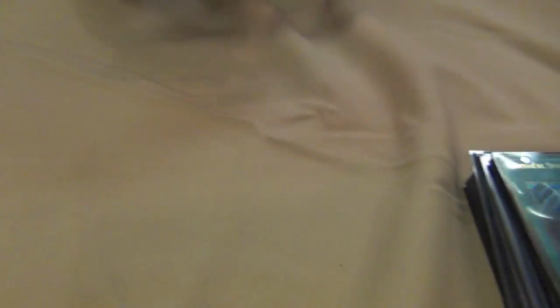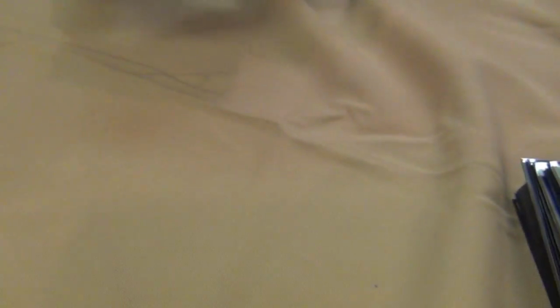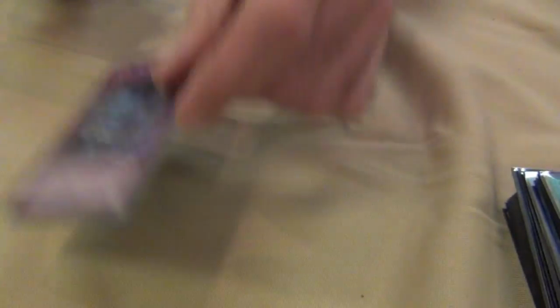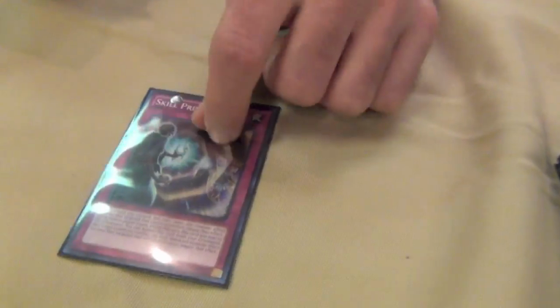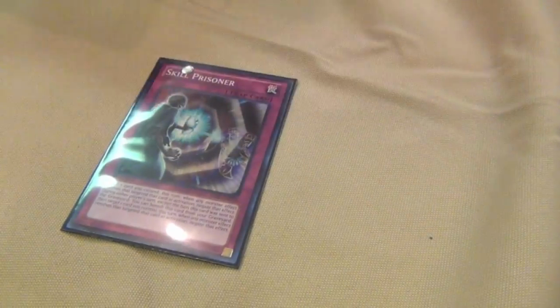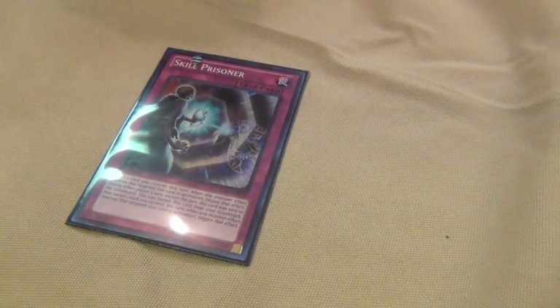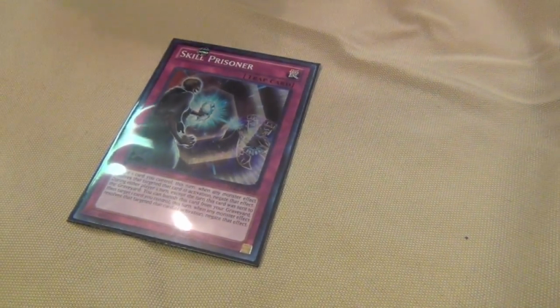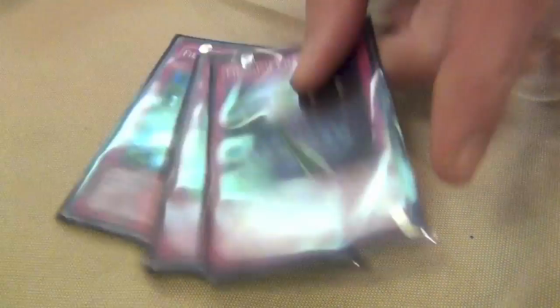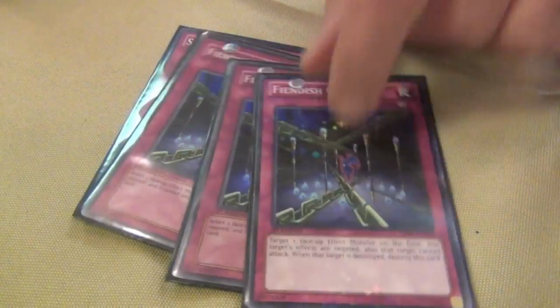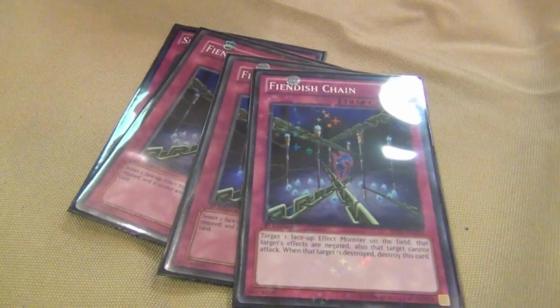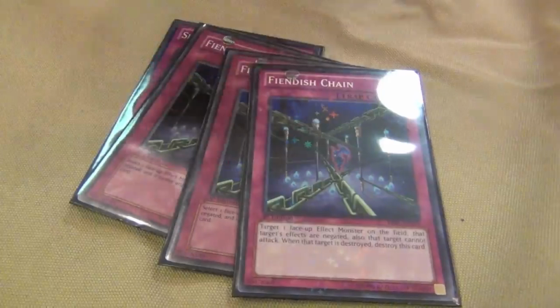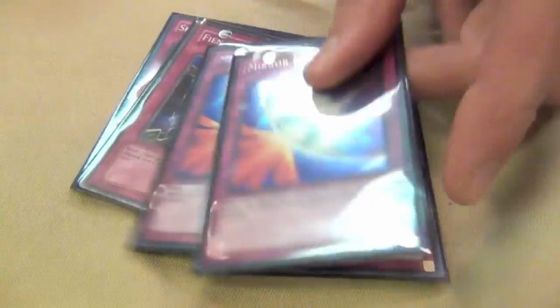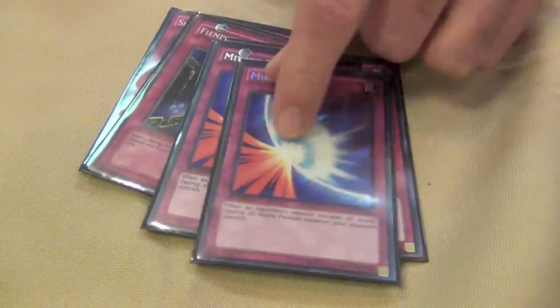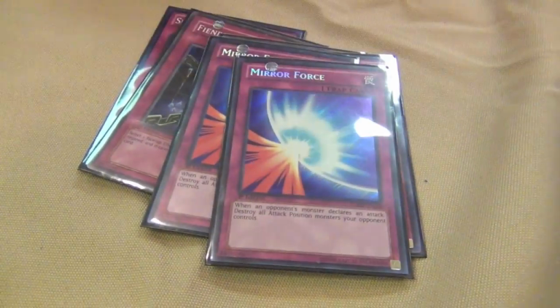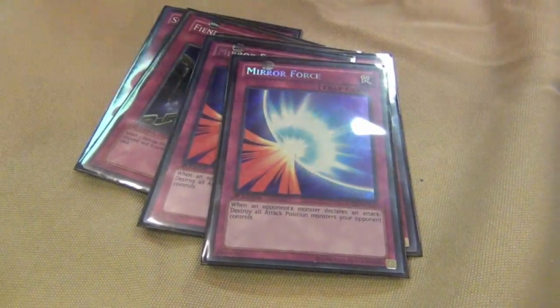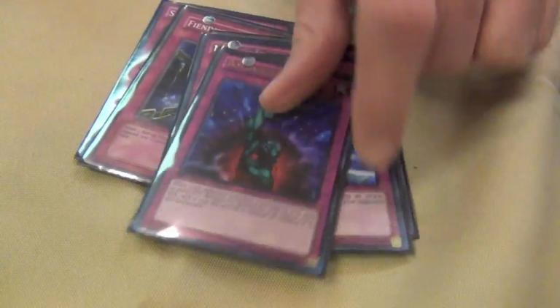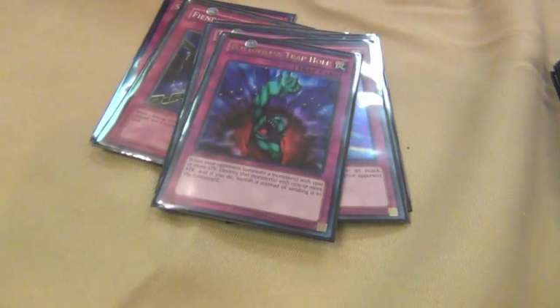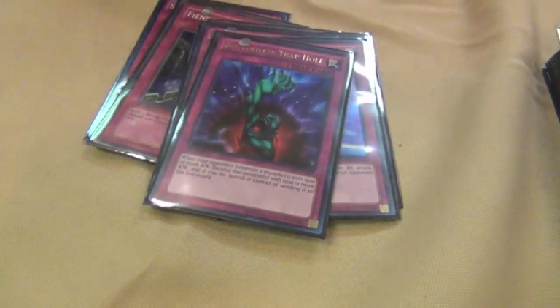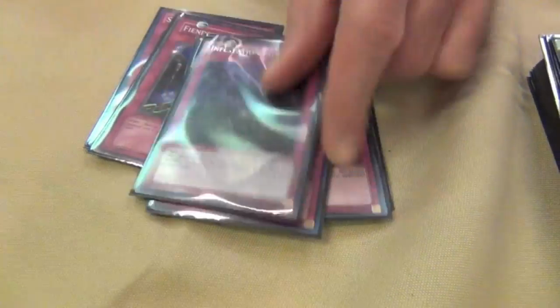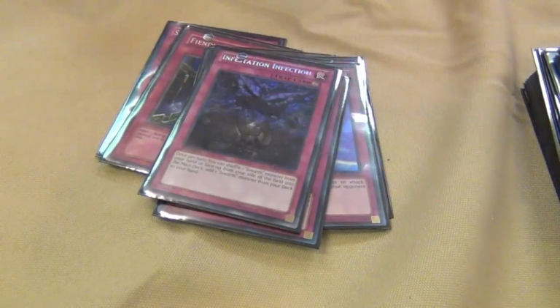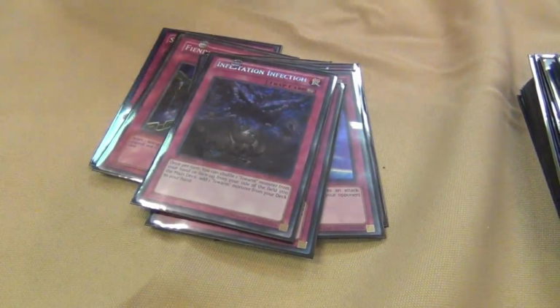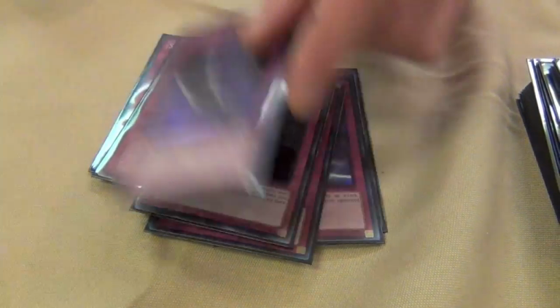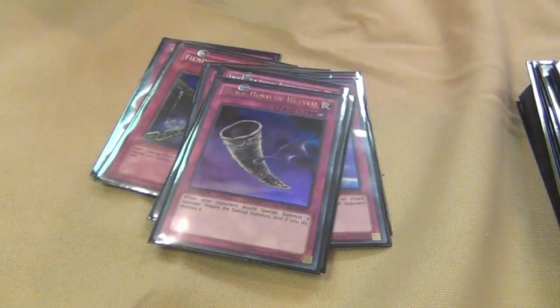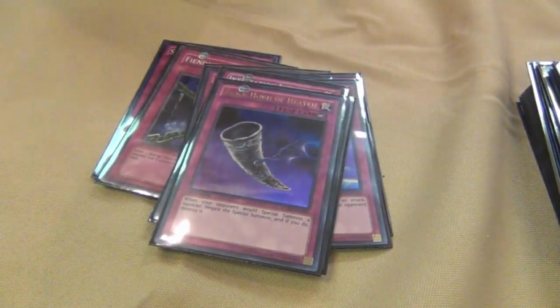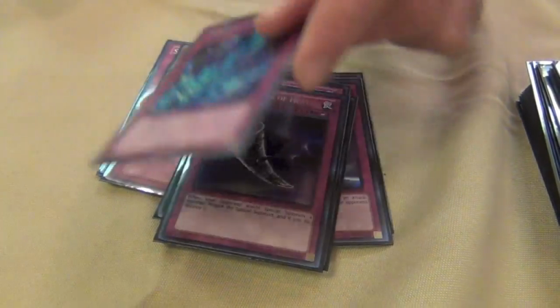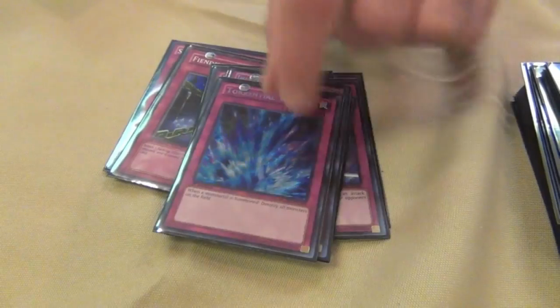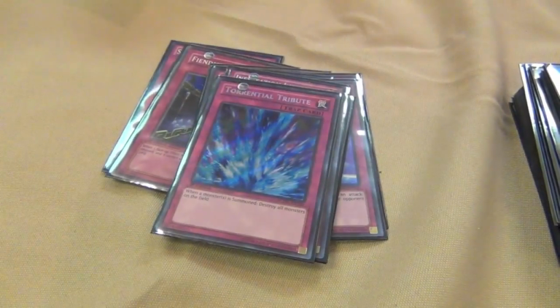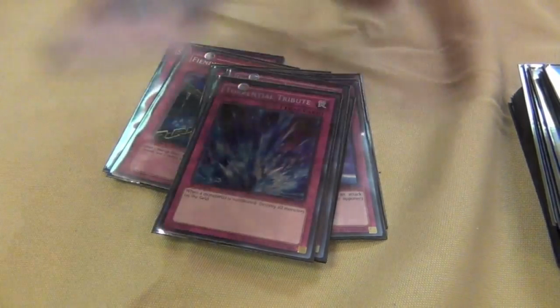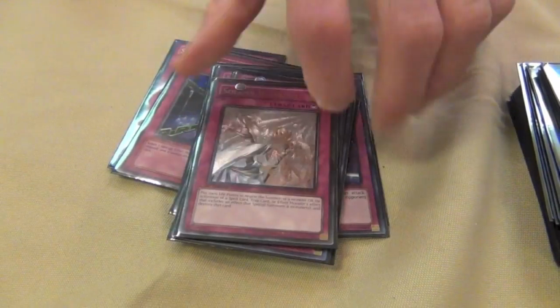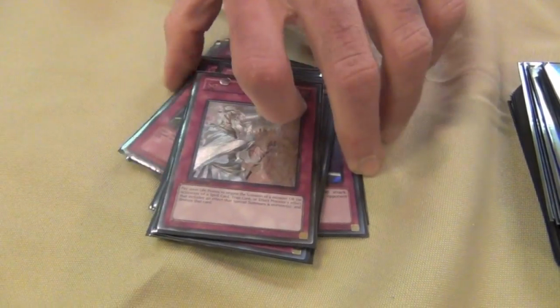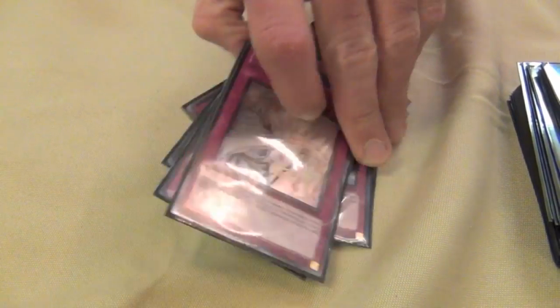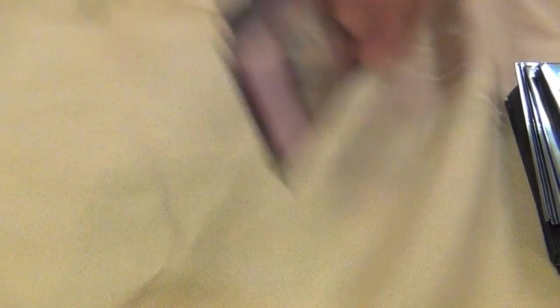Traps: 1 Skill Prisoner, 3 Fiendish Chain, 2 Mirror Force, 1 Bottomless, 1 Infection, 1 Black Horn of Heaven, 1 Torrential Tribute, and 1 Silent Mourning.